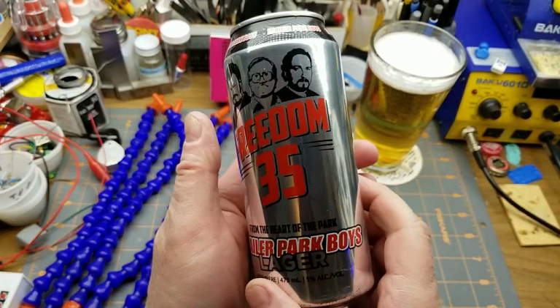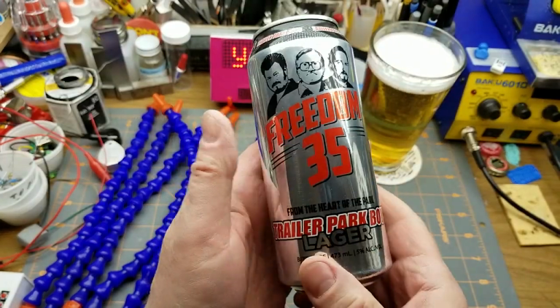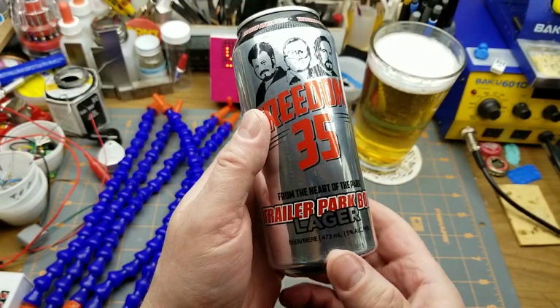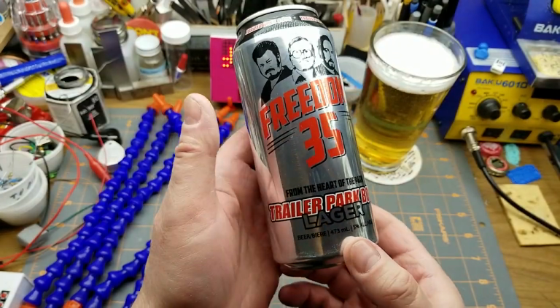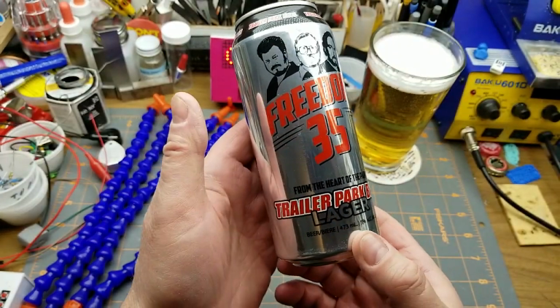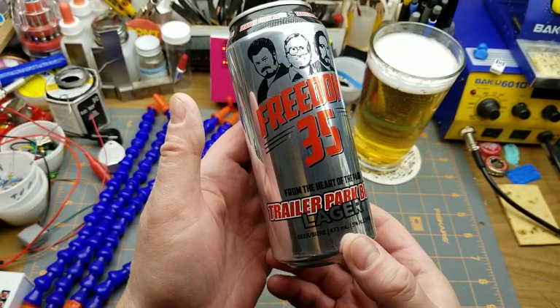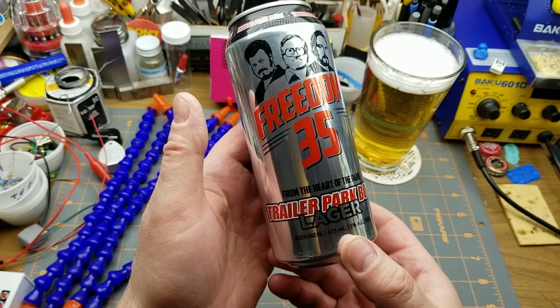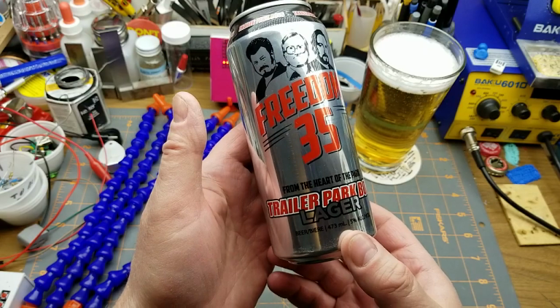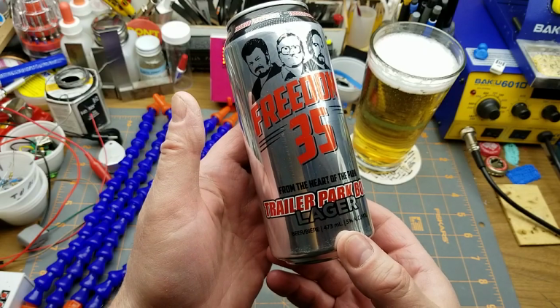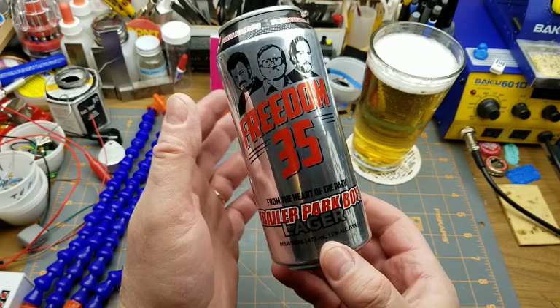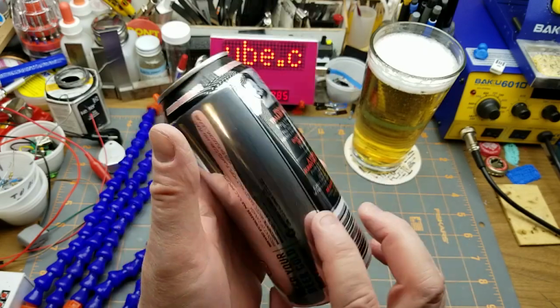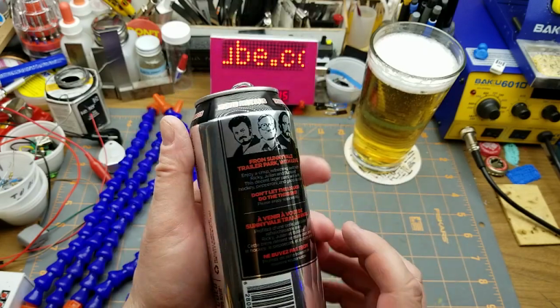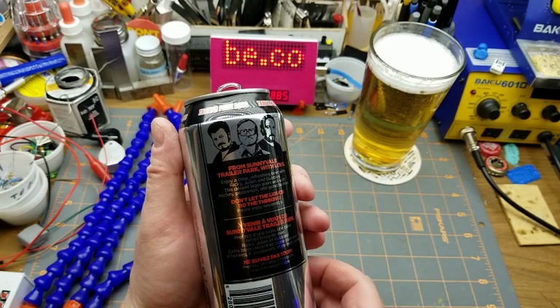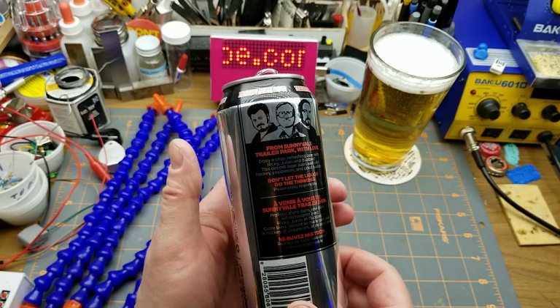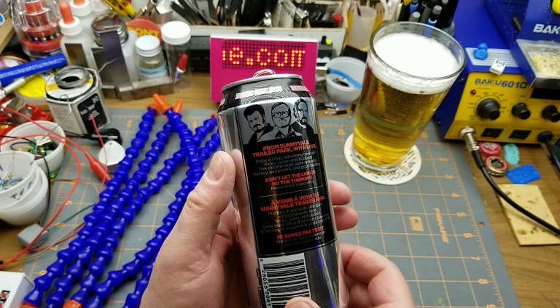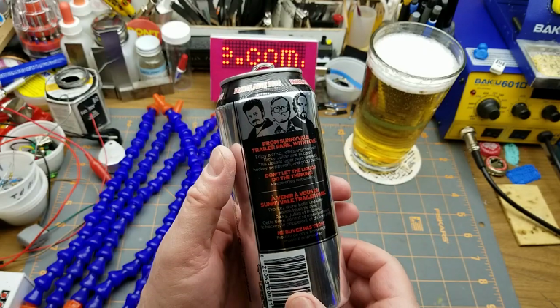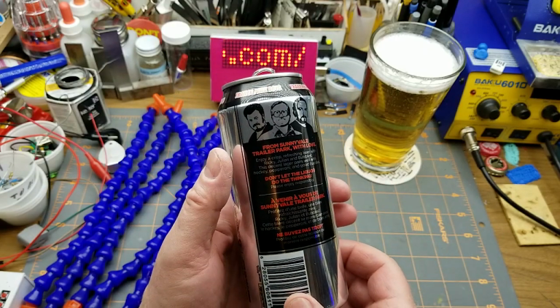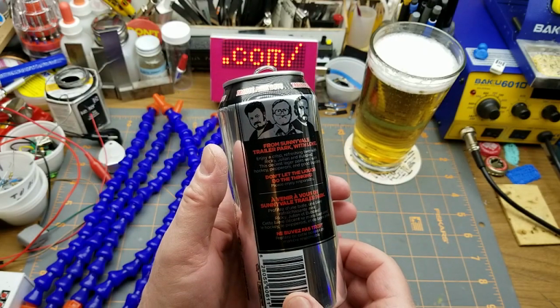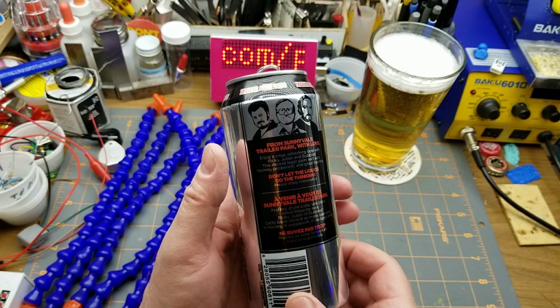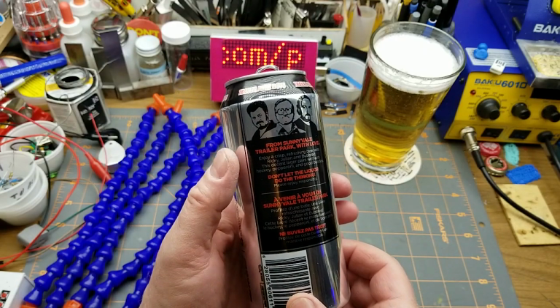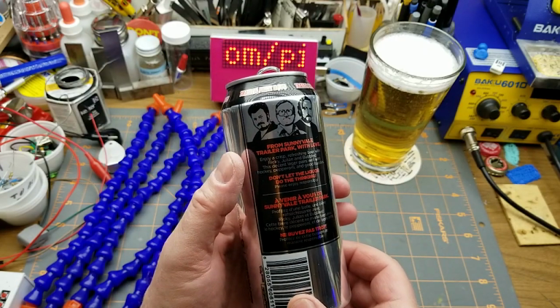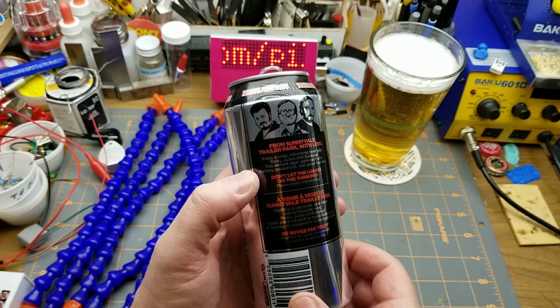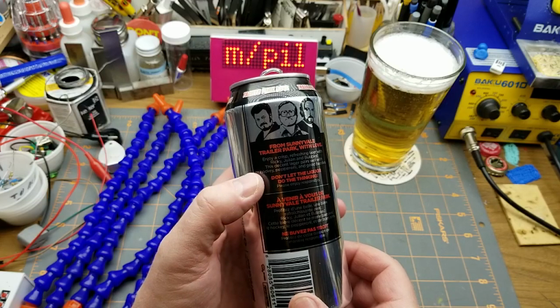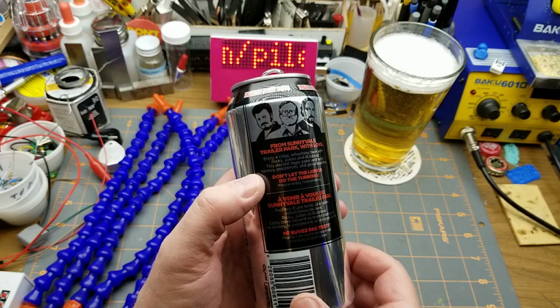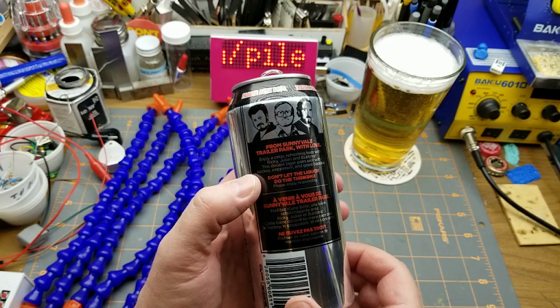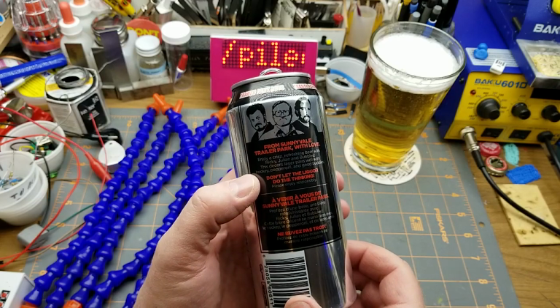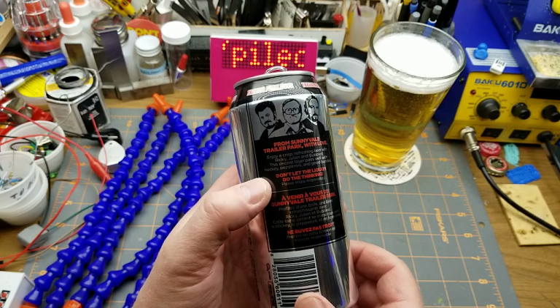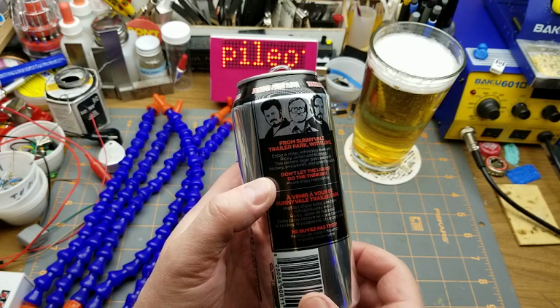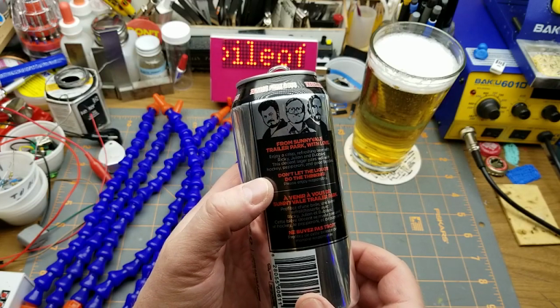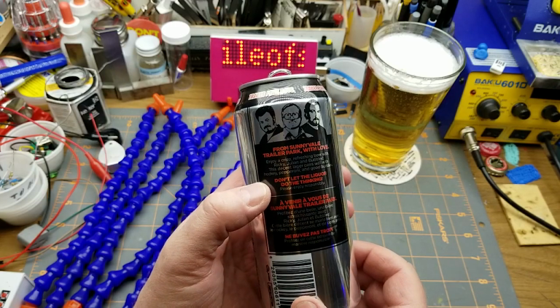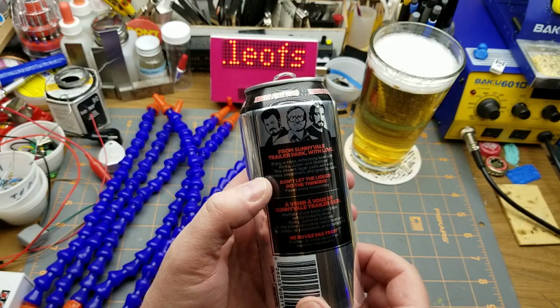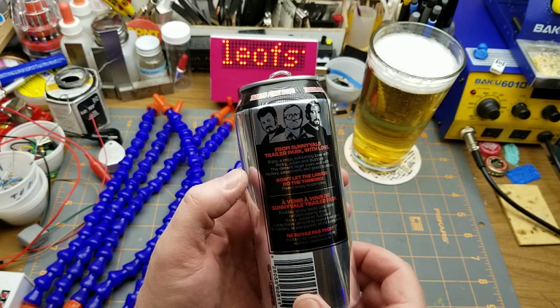Freedom 35, from the heart of the Trailer Park Boys — Trailer Park Boys lager, crisp refreshing beer. This decent lager pairs well with hockey, pepperoni, and the good buddies.